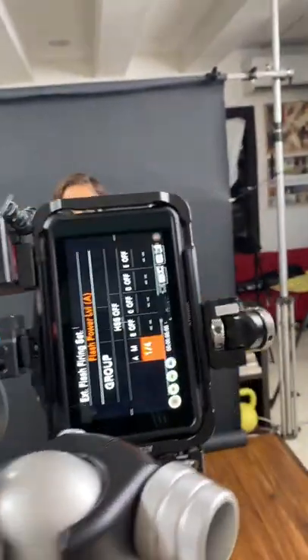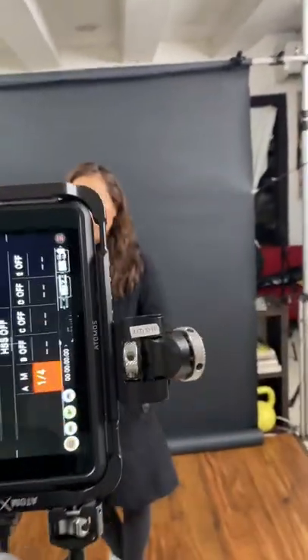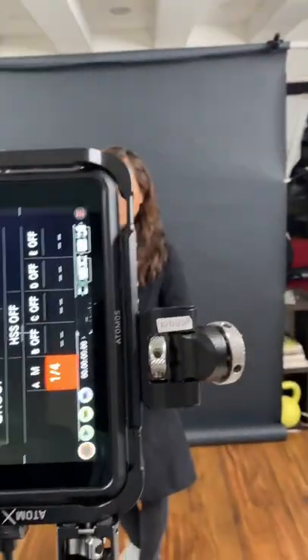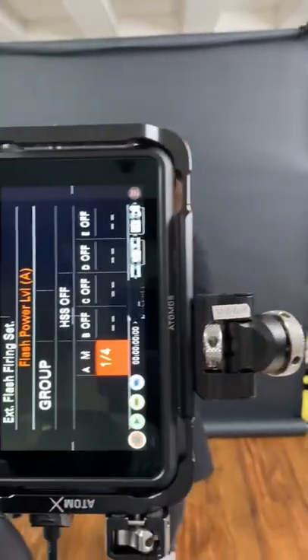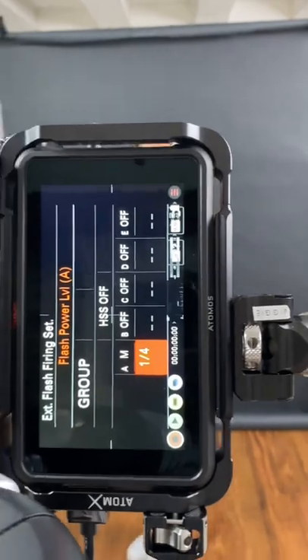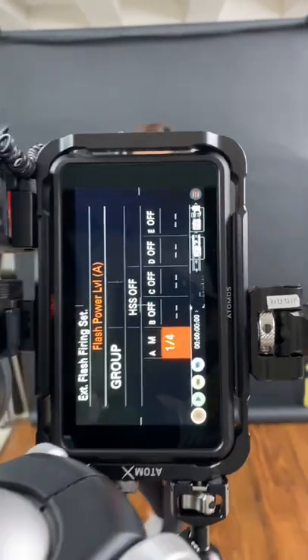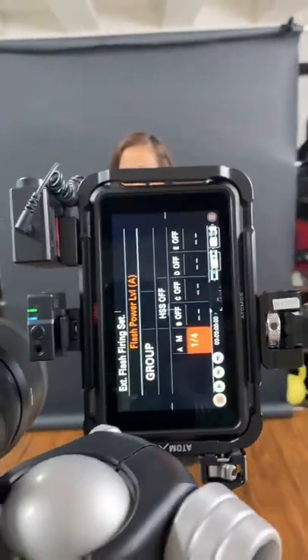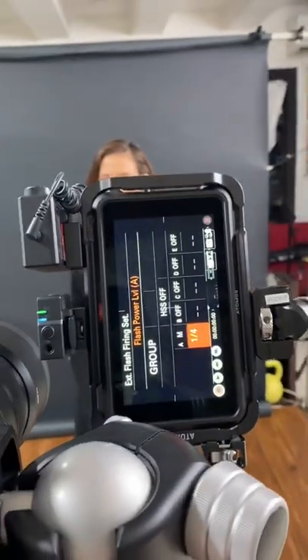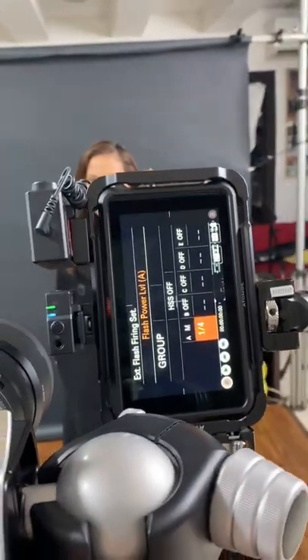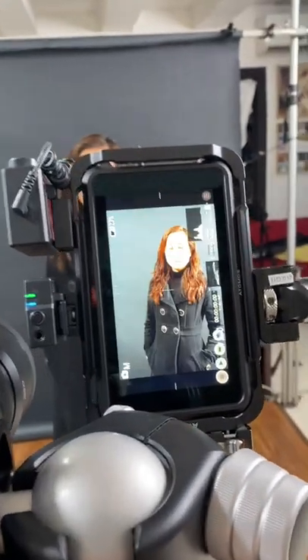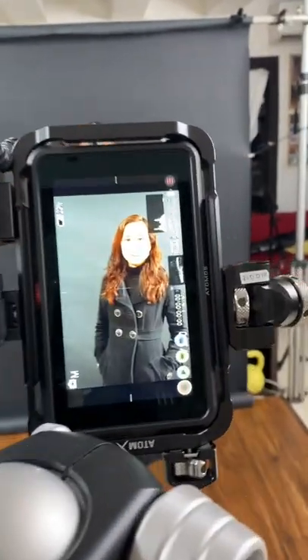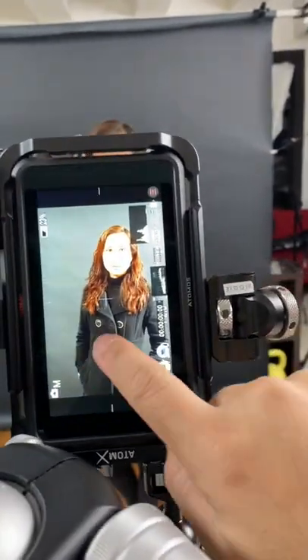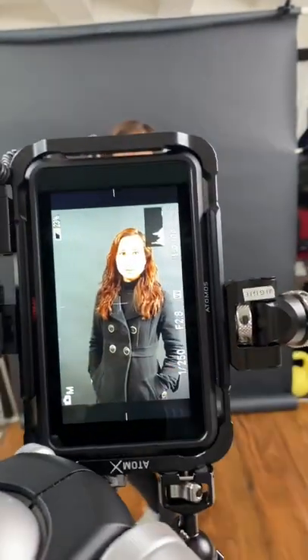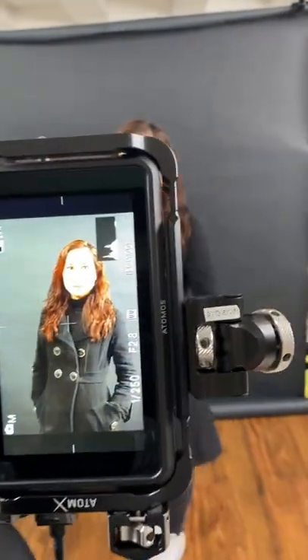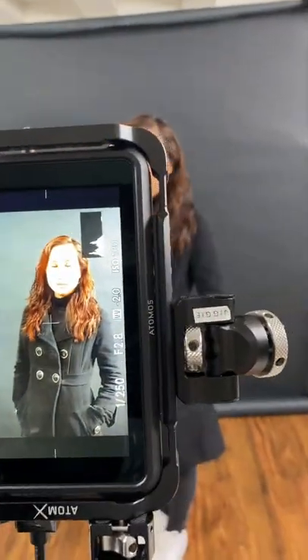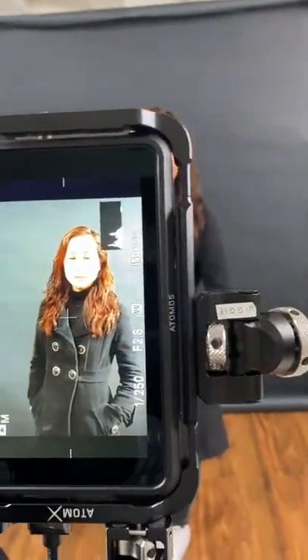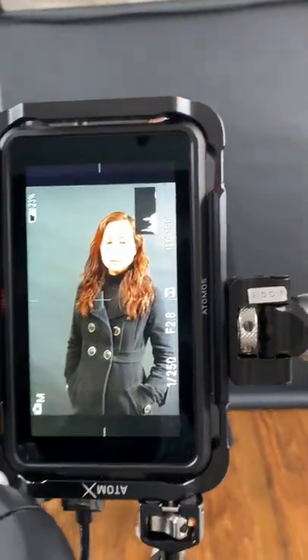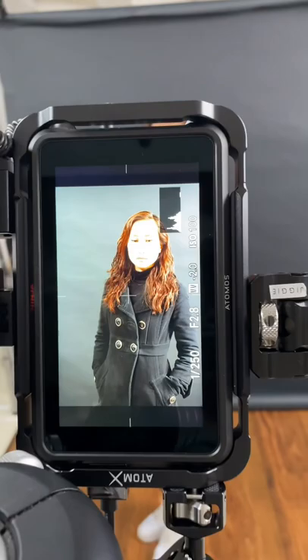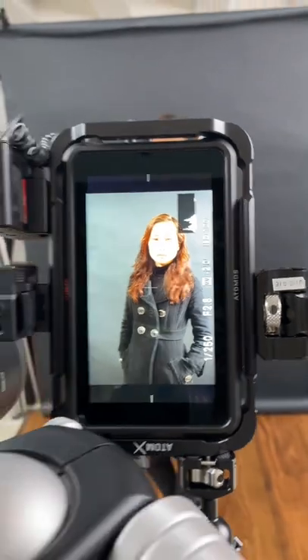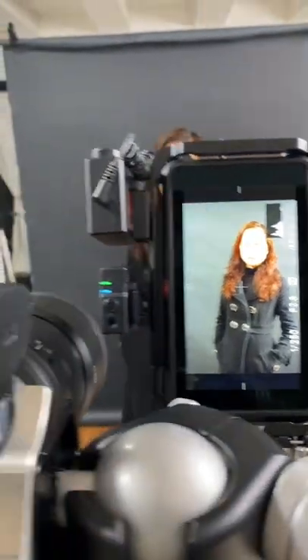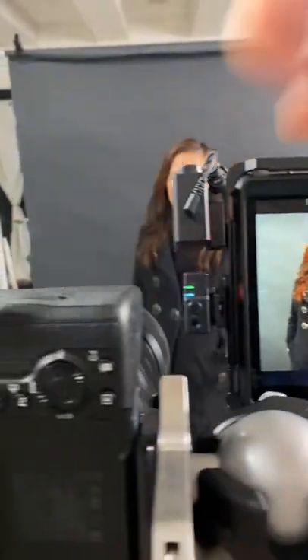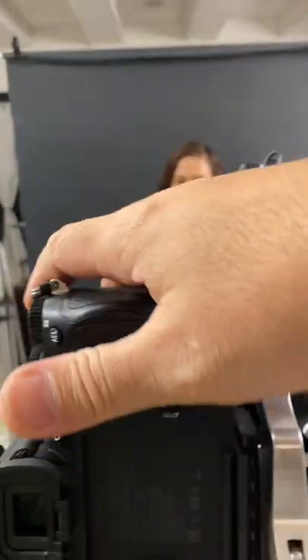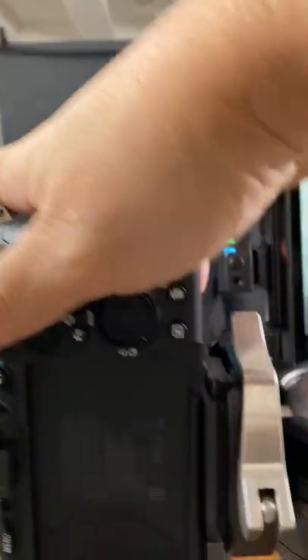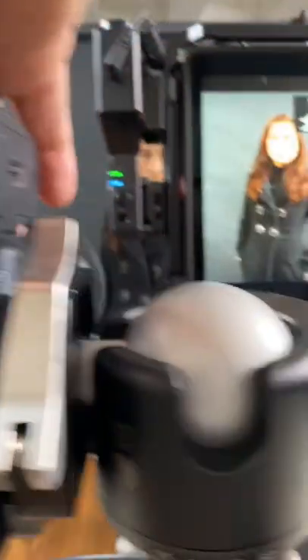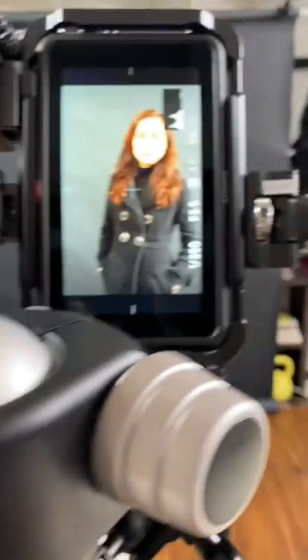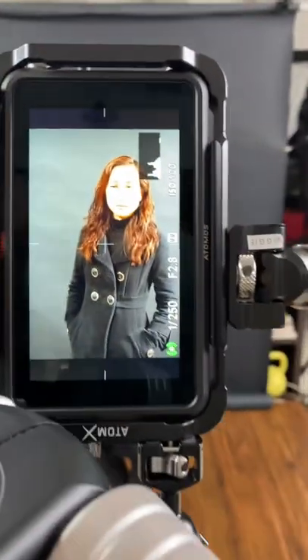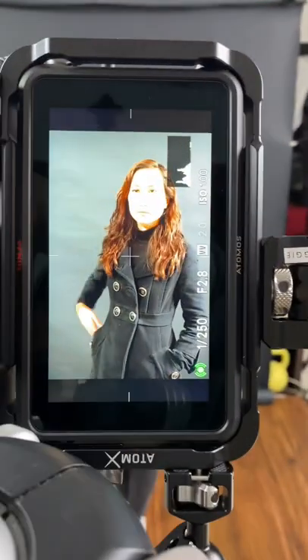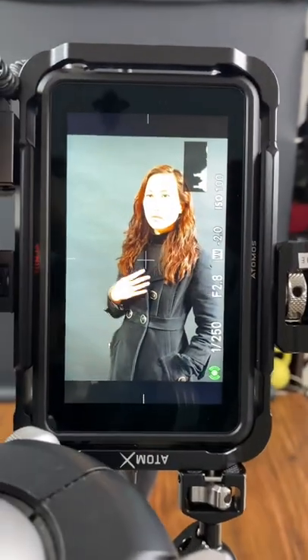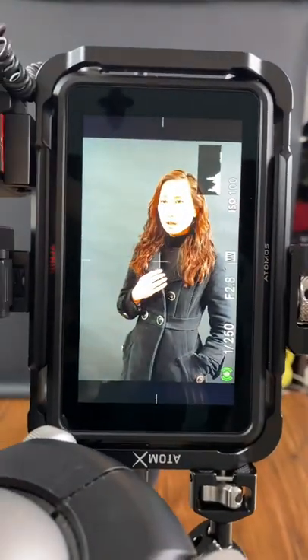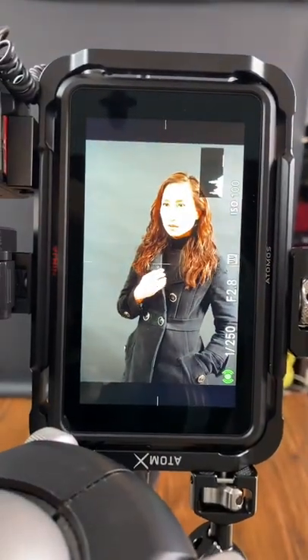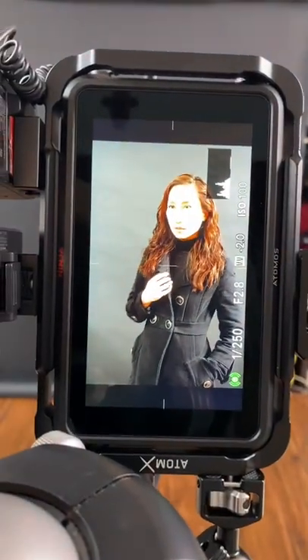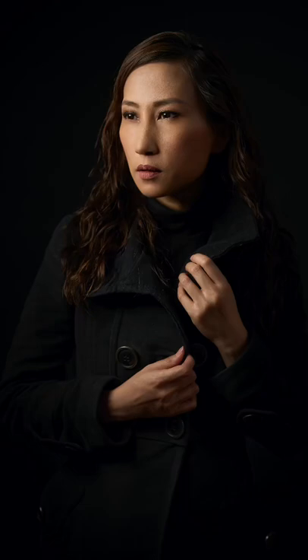My flash power is set at 1/4th. My settings are 1/250, f2.8, ISO 100 — and let's take one photo.